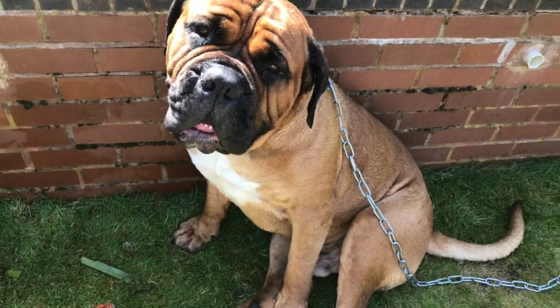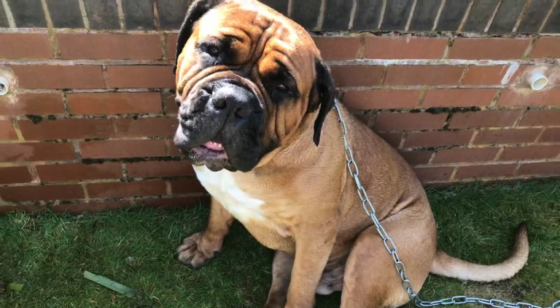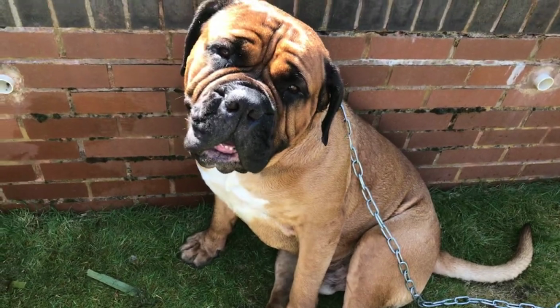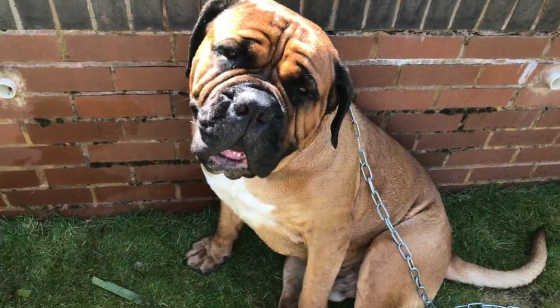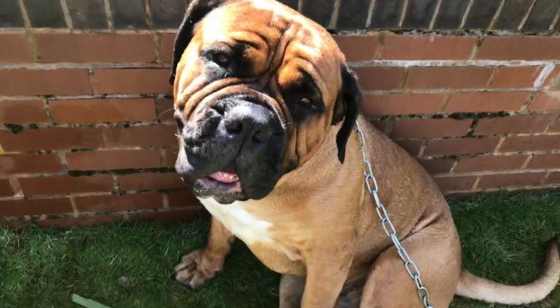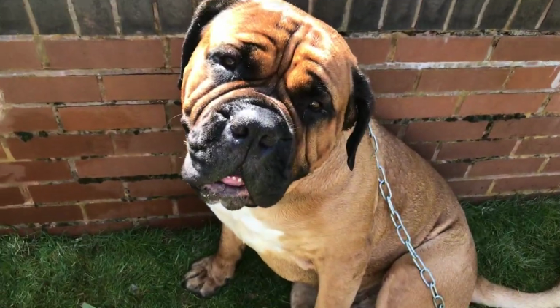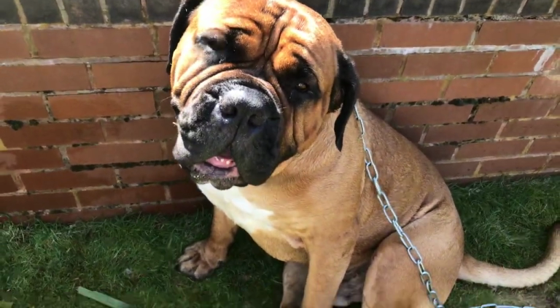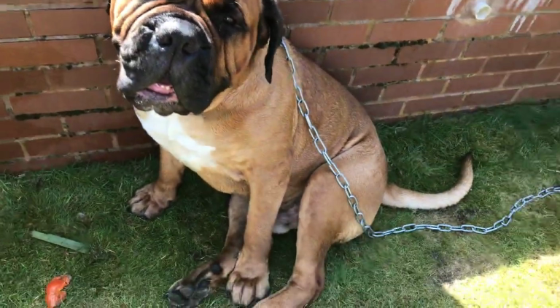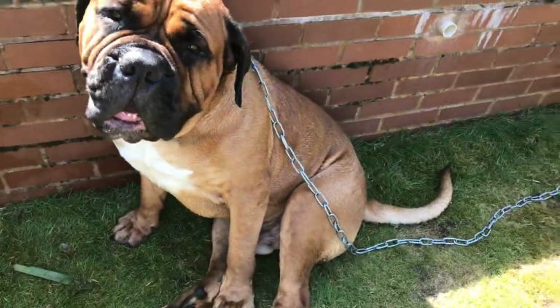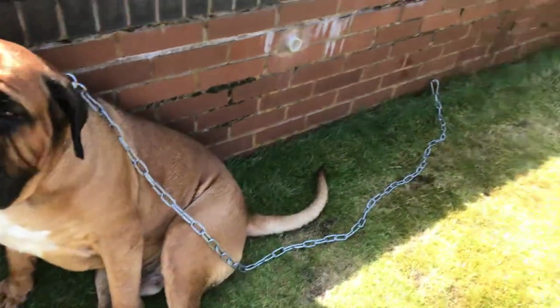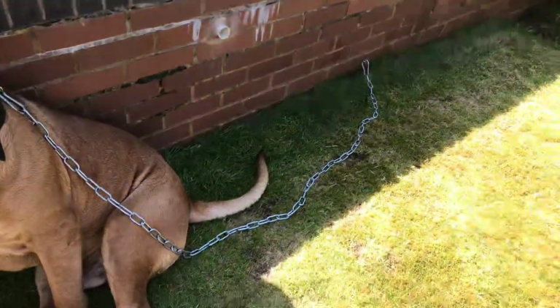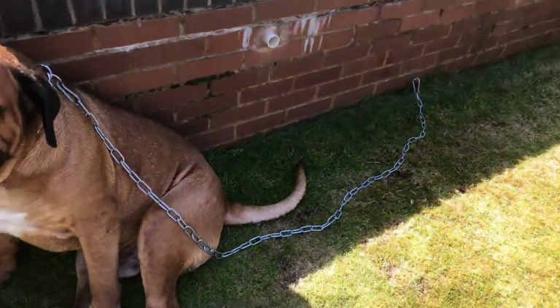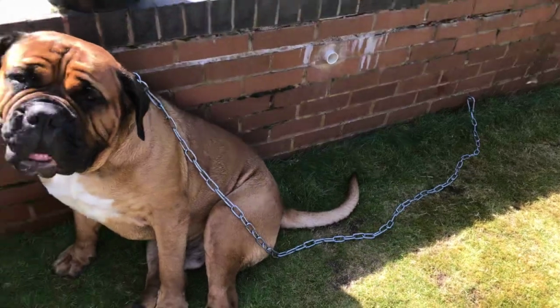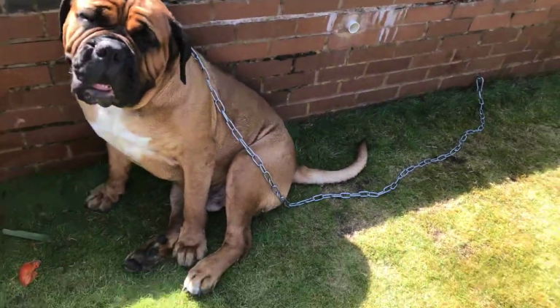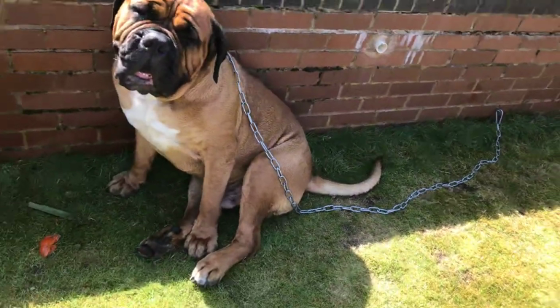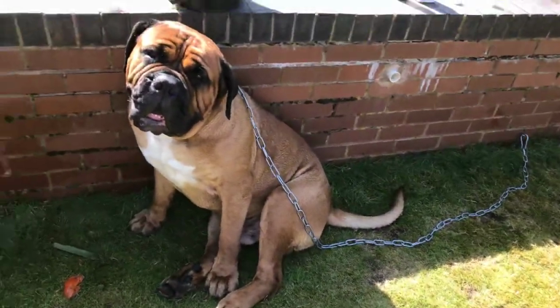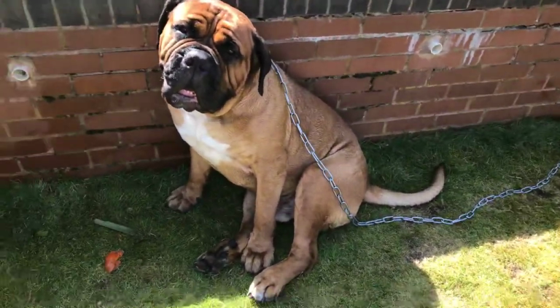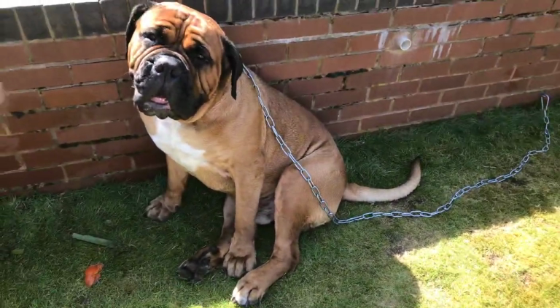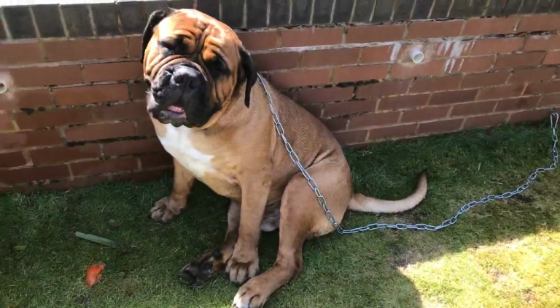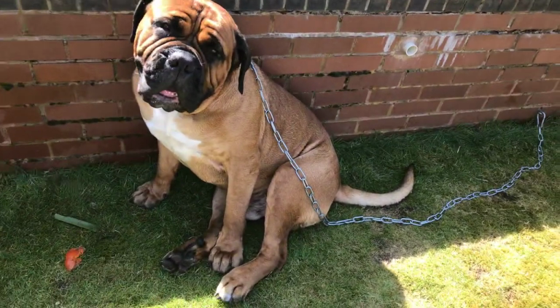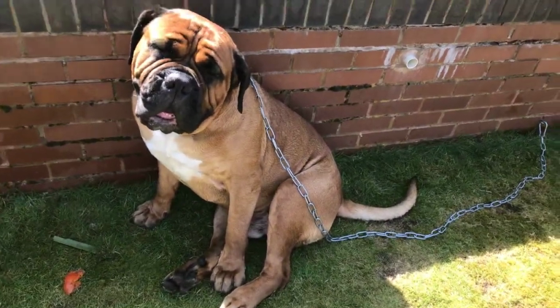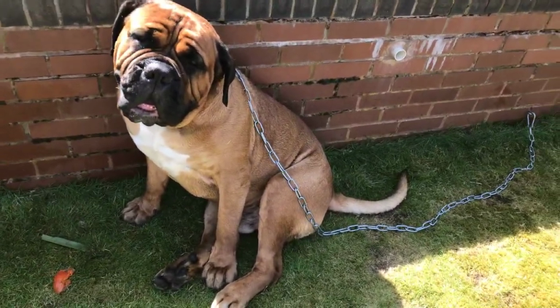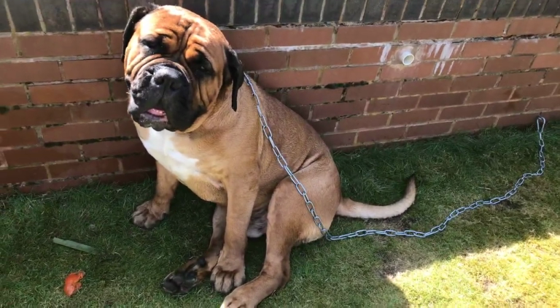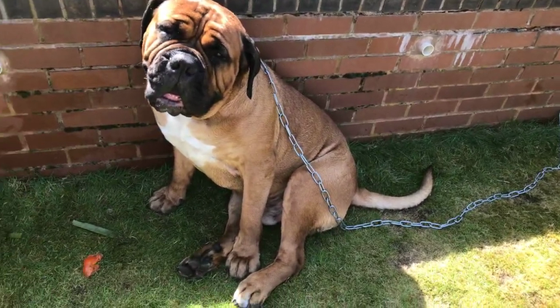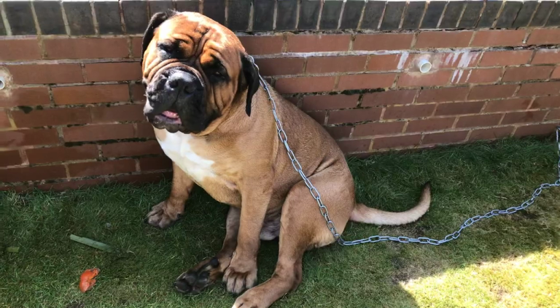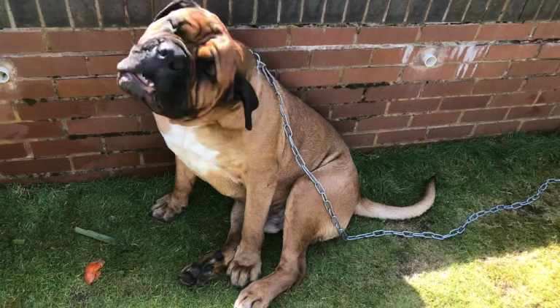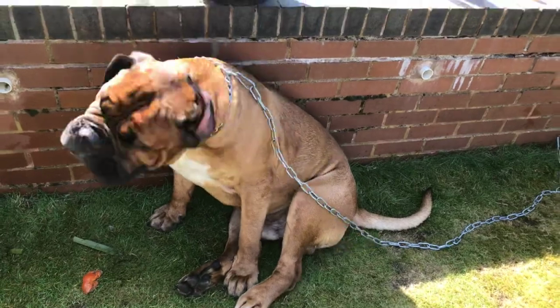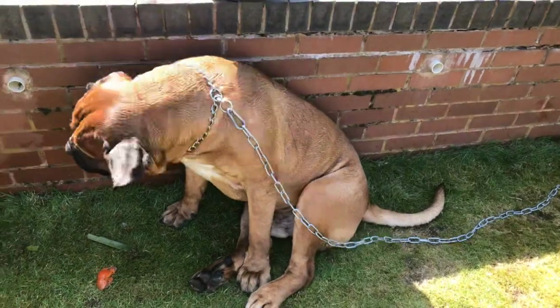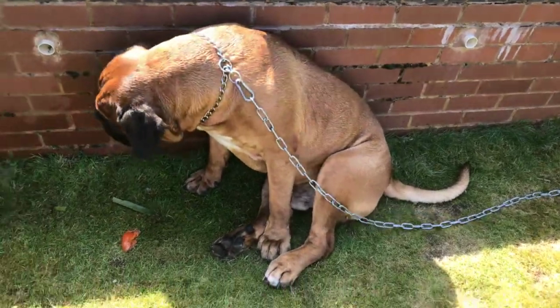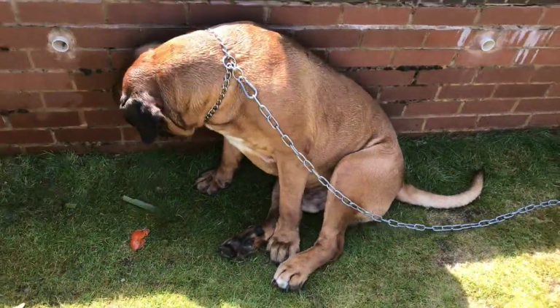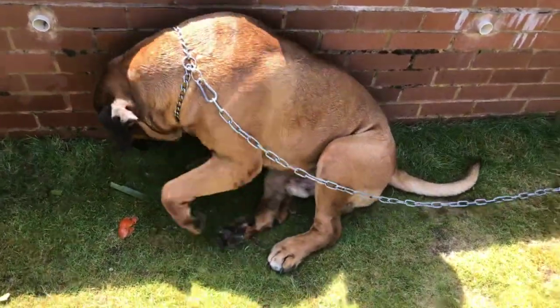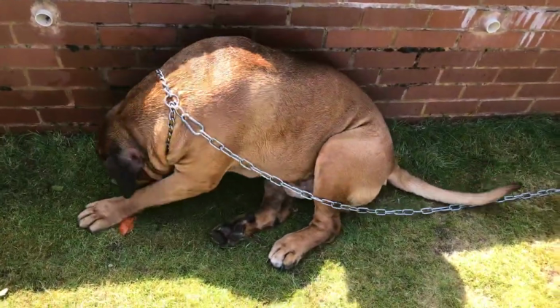You might even get your teeth brushed today, Hank. I always chain him up because it stops him running off, and then I can get hold of him to do his ears and clean him up.